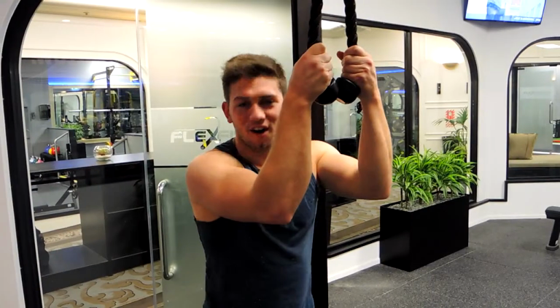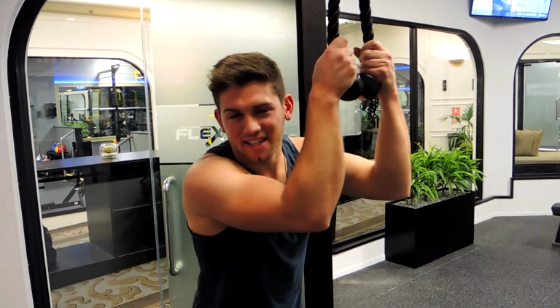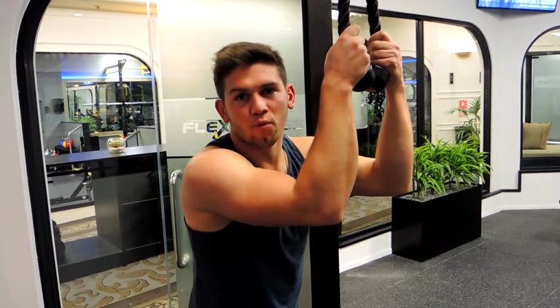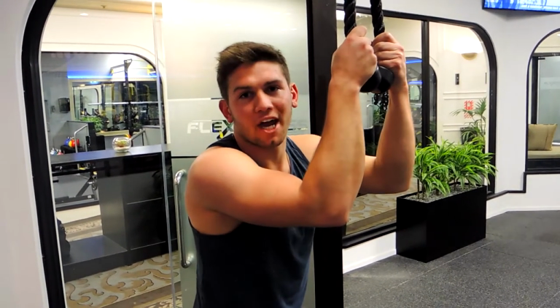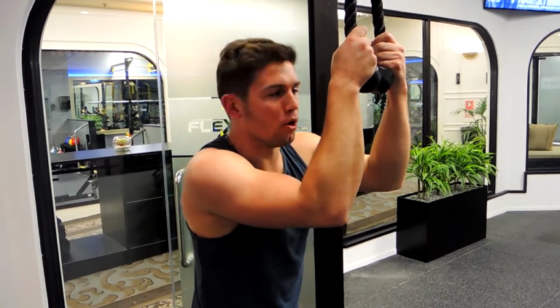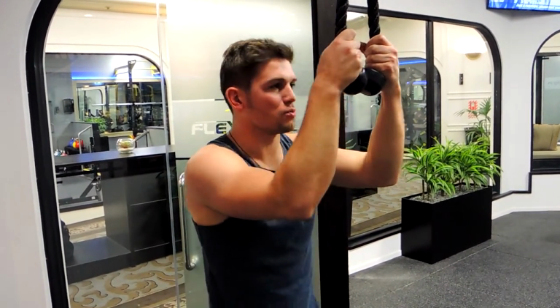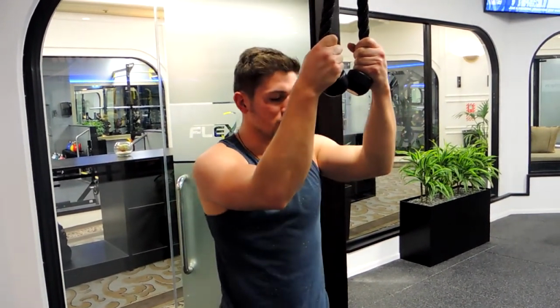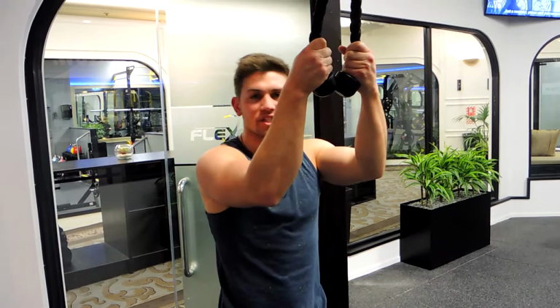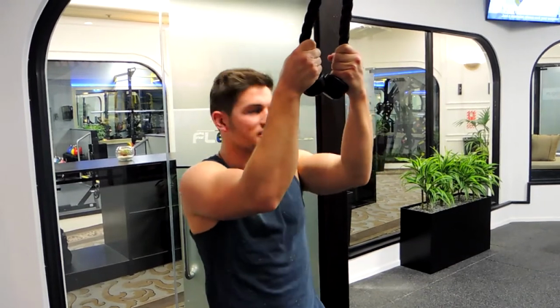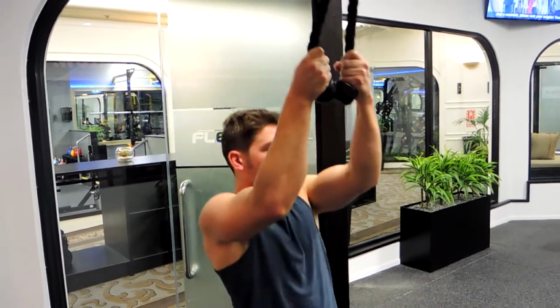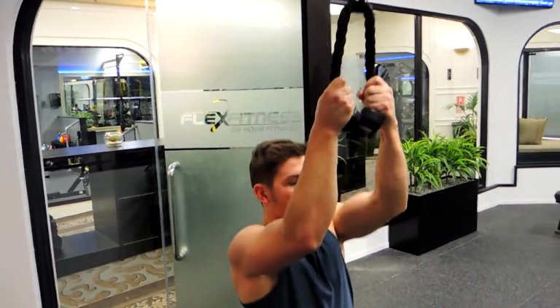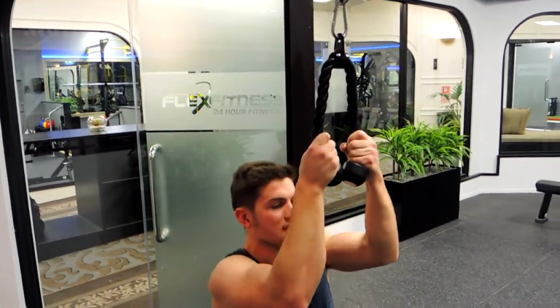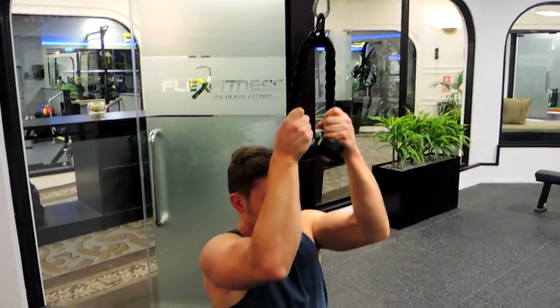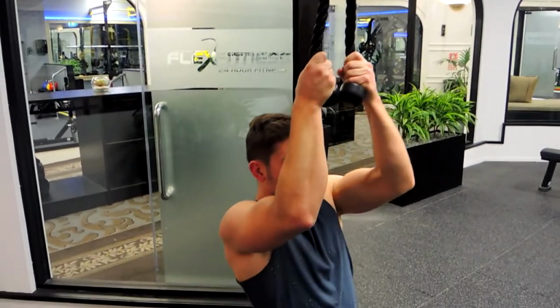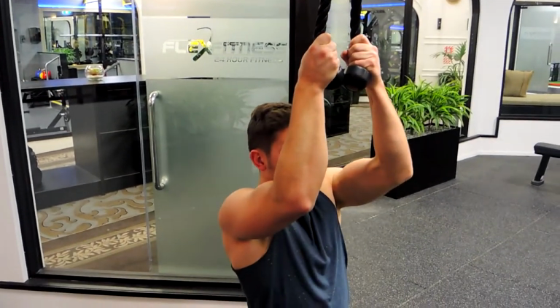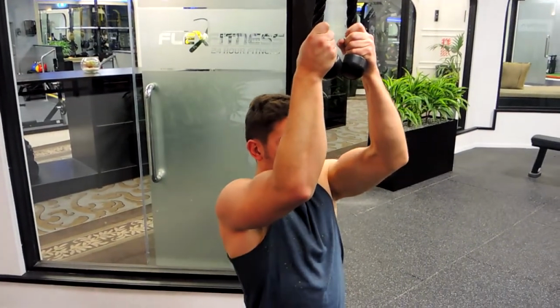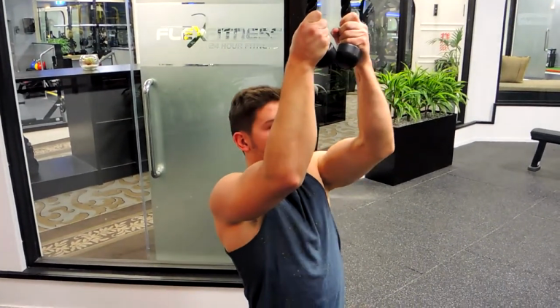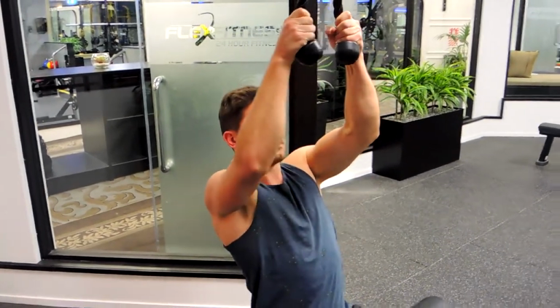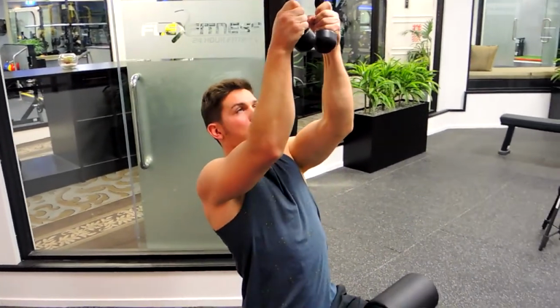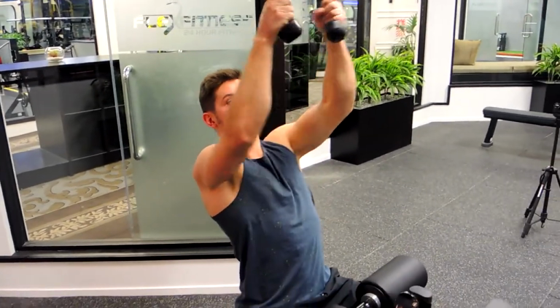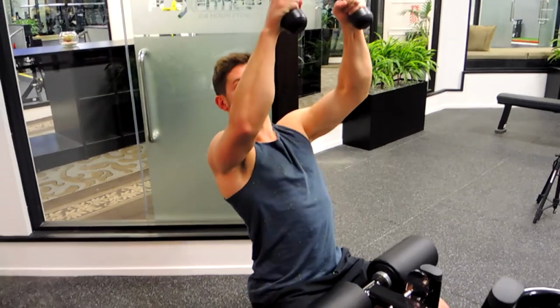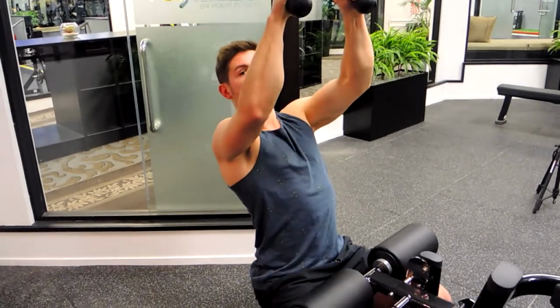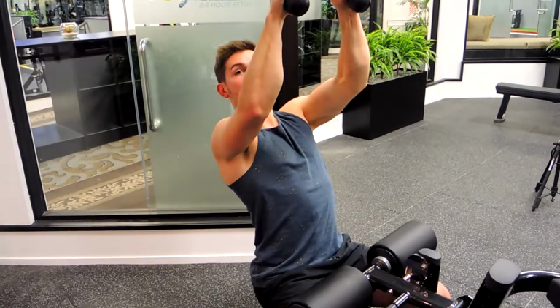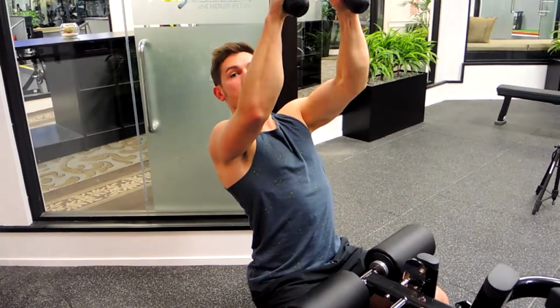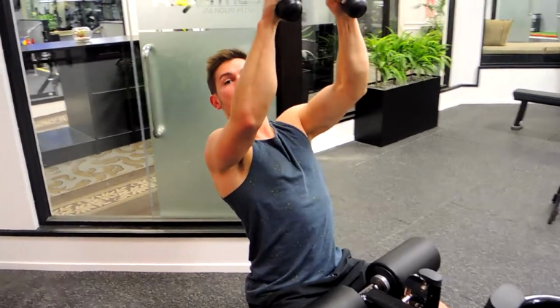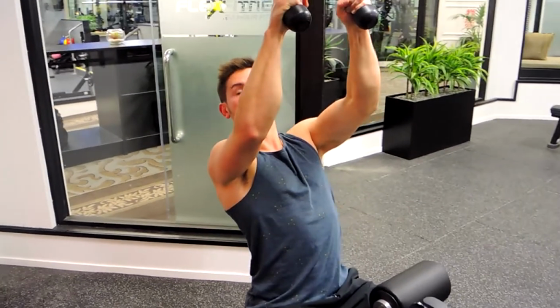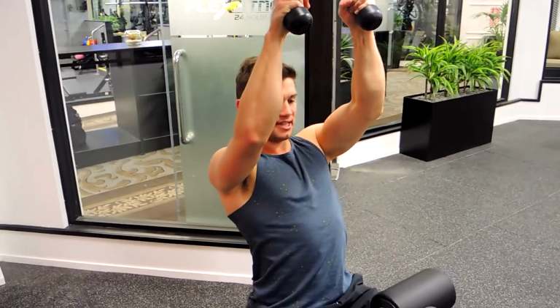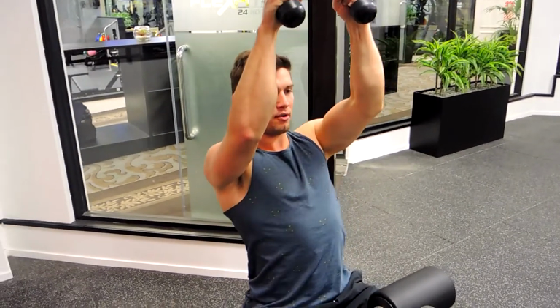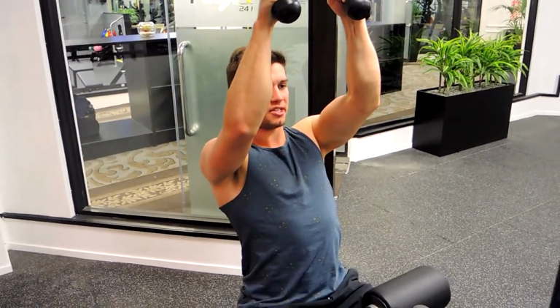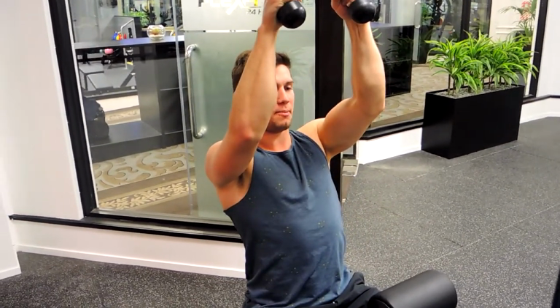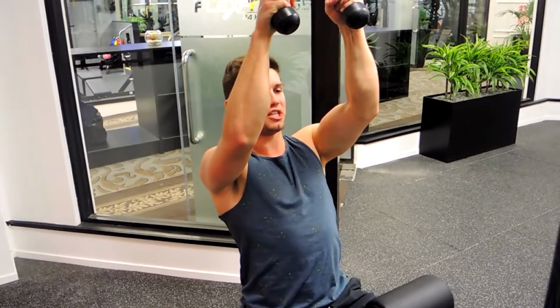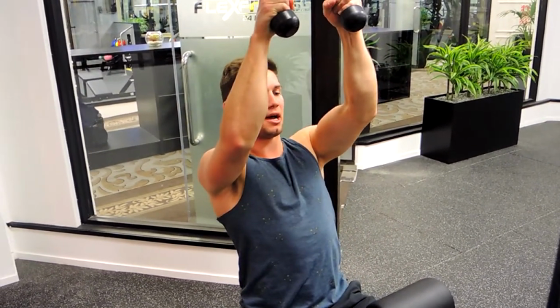All right guys, these are the rope cable pulldowns. What I want you to do, sitting just like a lateral pulldown, making sure your knees have that support, so pushing up against it. Imagine you're pulling these apart. At the same time, pulling your shoulders down and retracting them, keeping your chest up high.